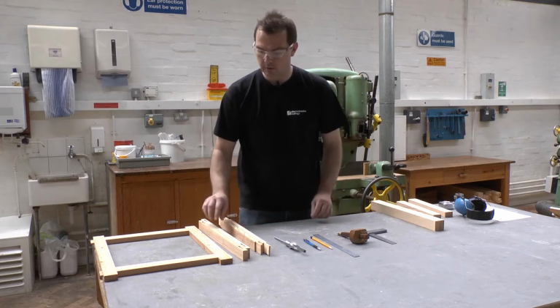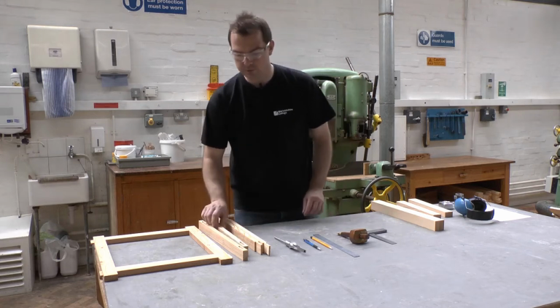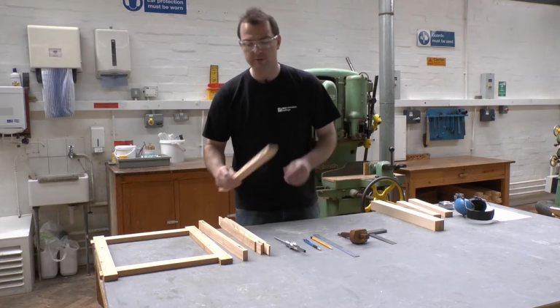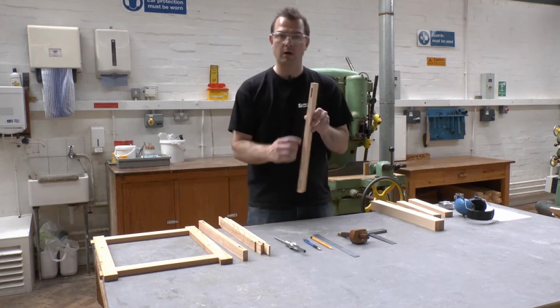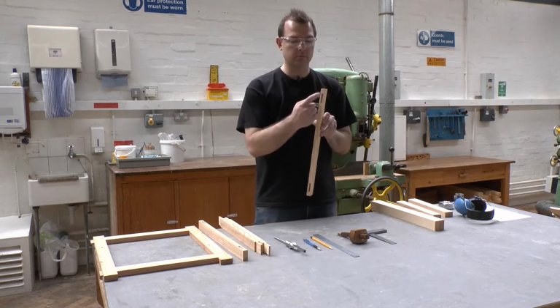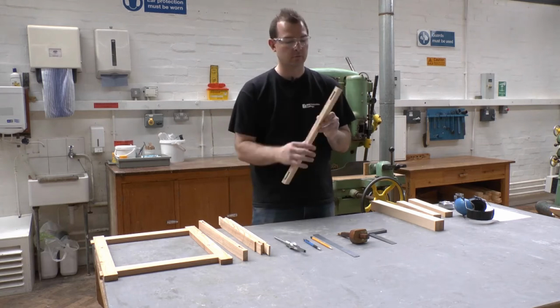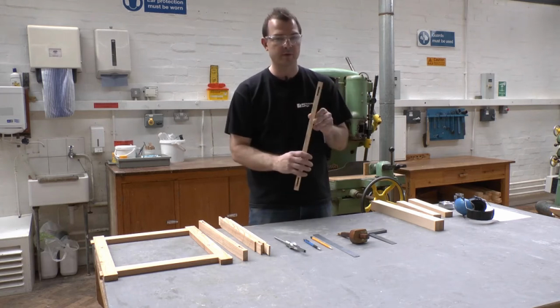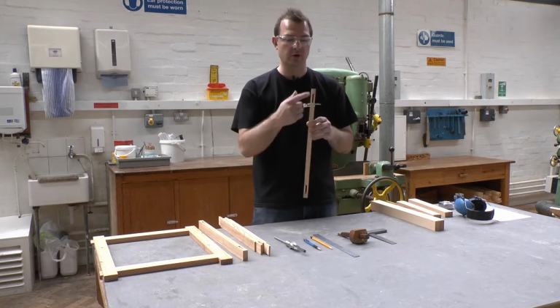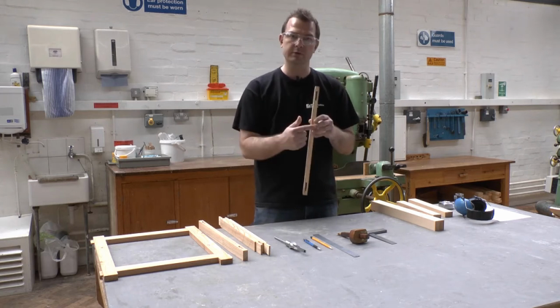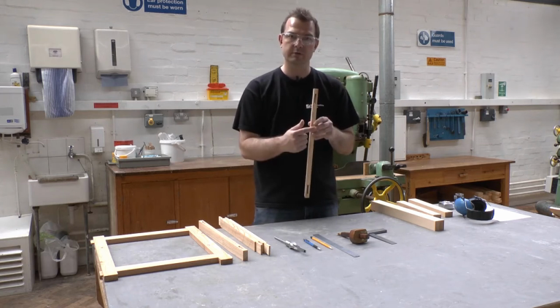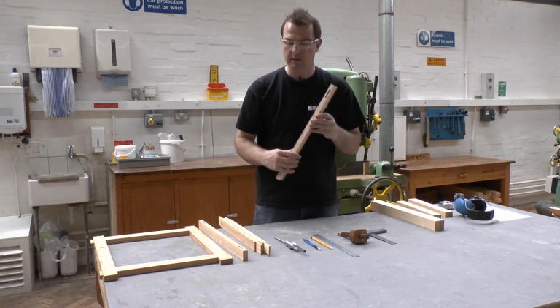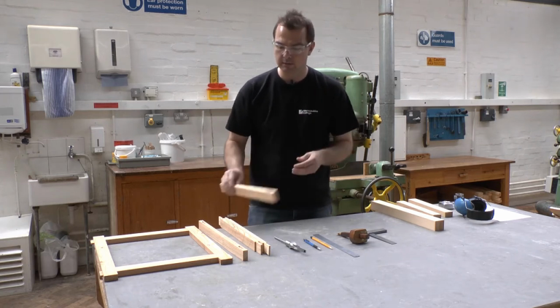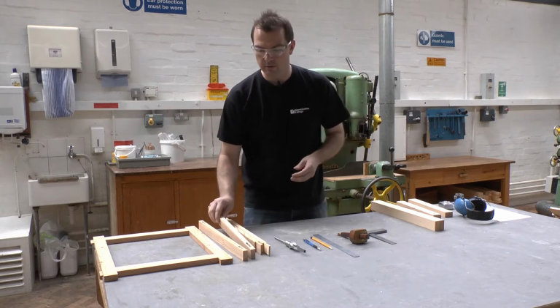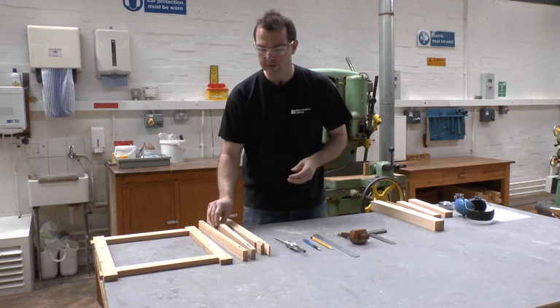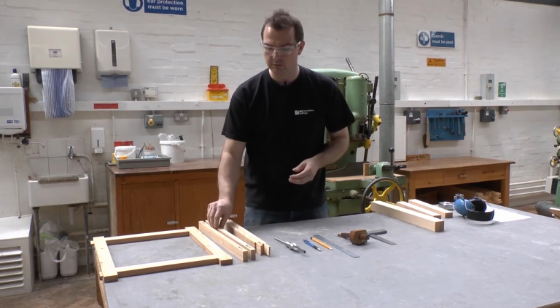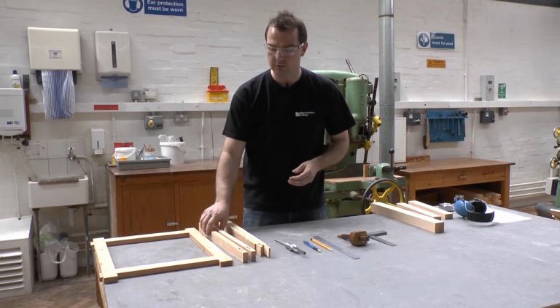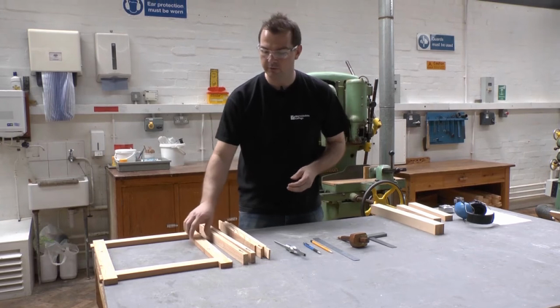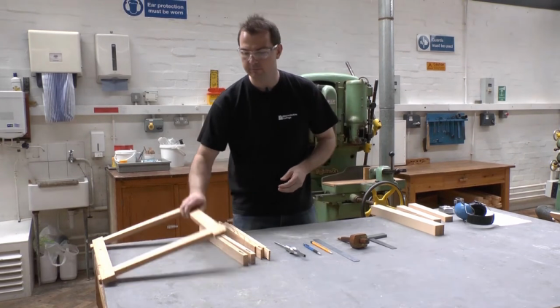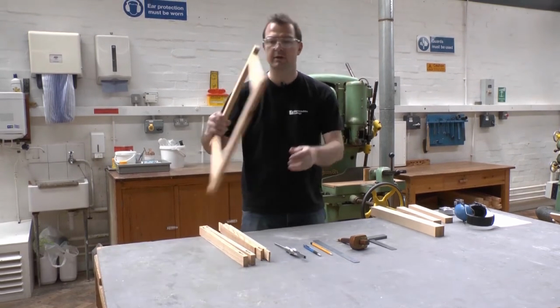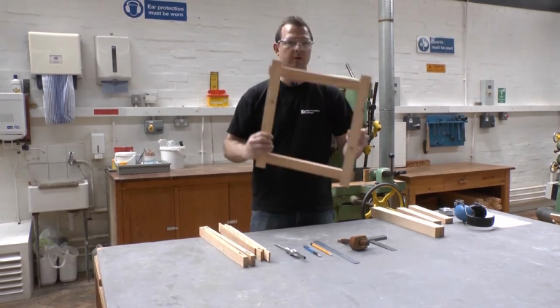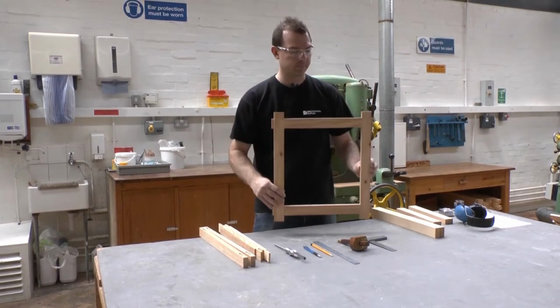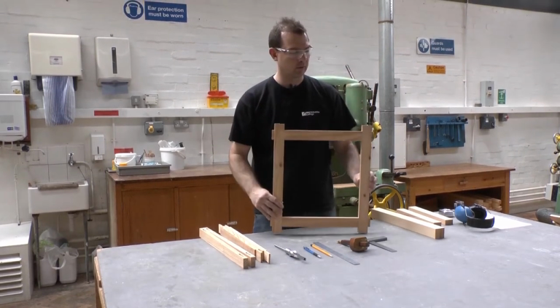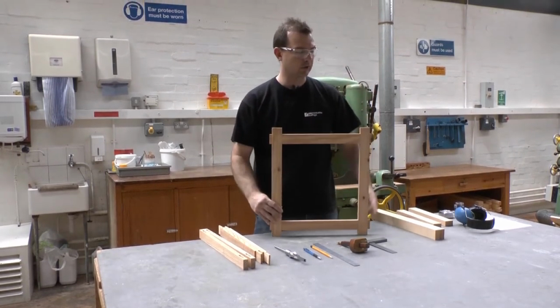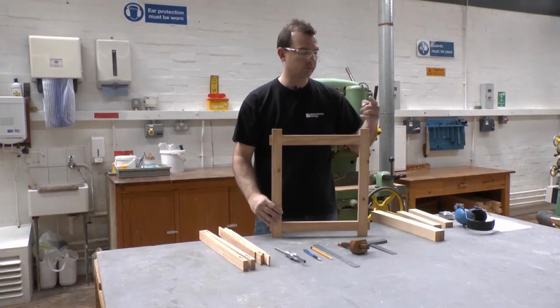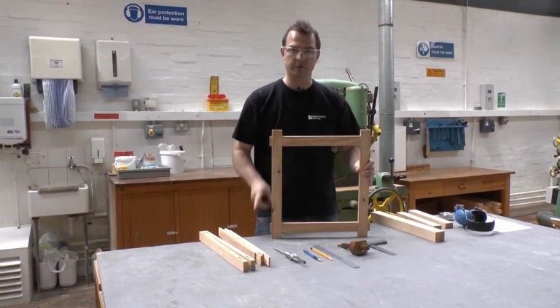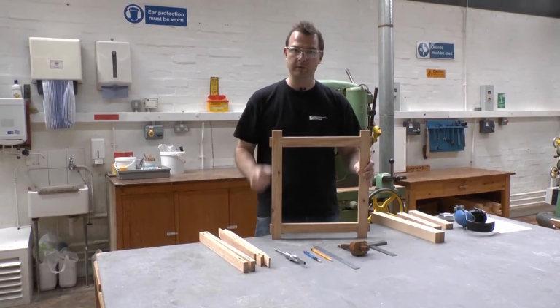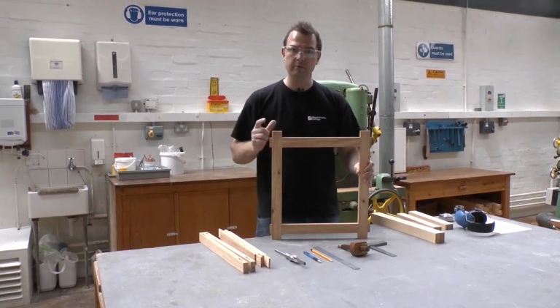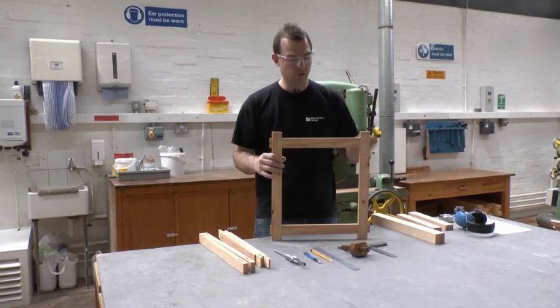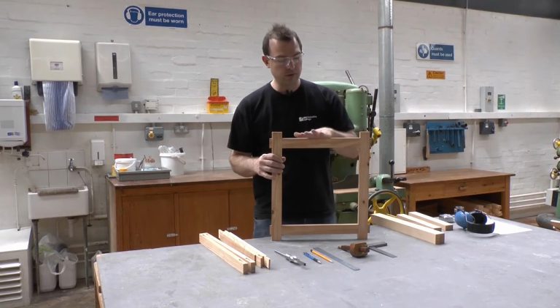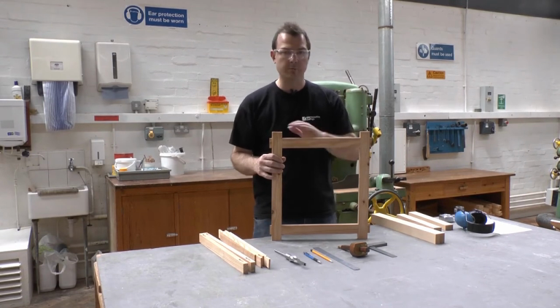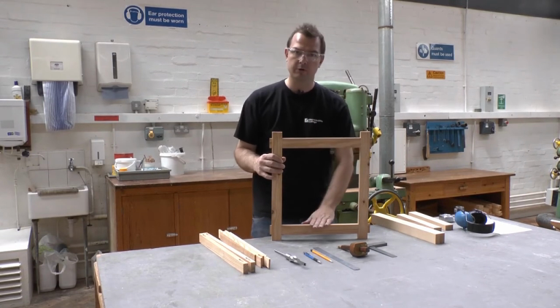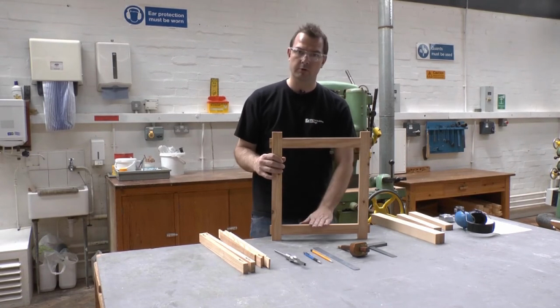A mortise is a square hole. We tend to cut a mortise in the stiles of a frame. Here's a frame — the stiles are components that go up and down, and rails are the components that go across.